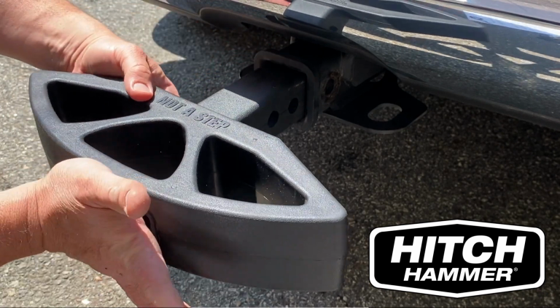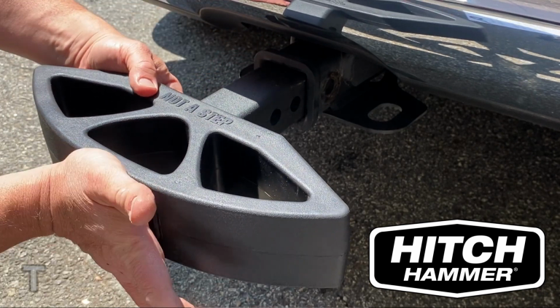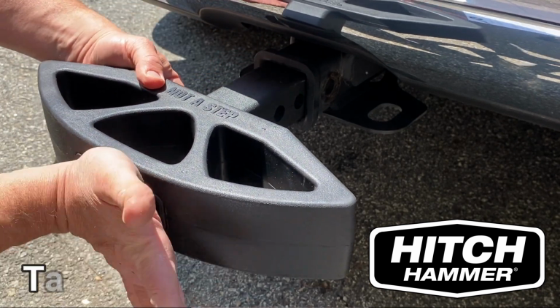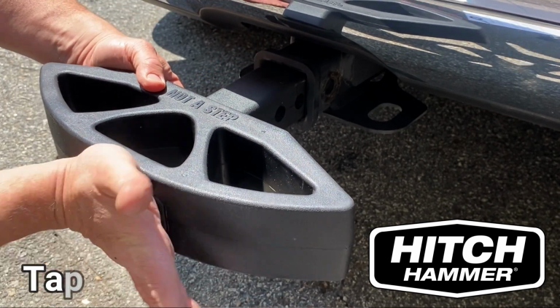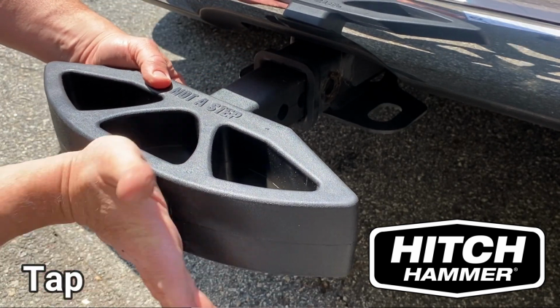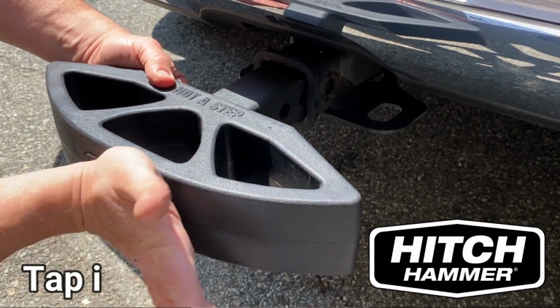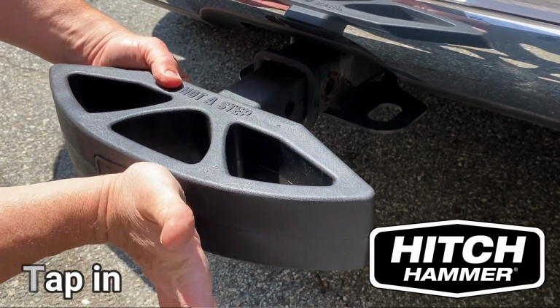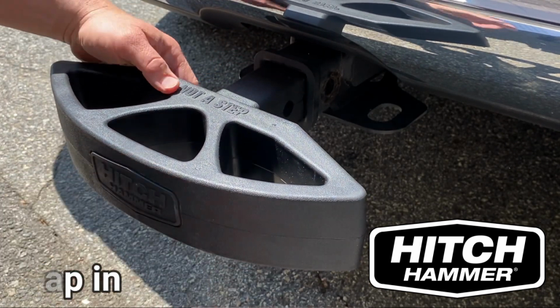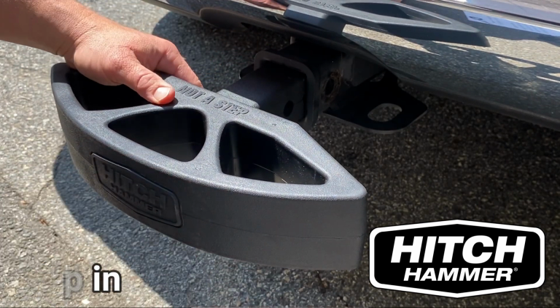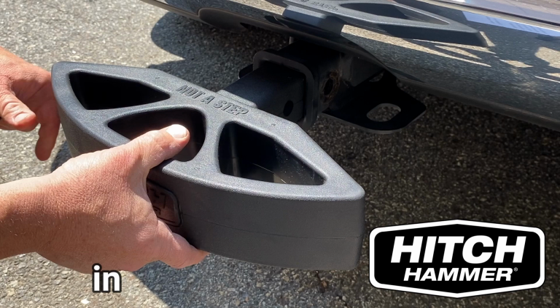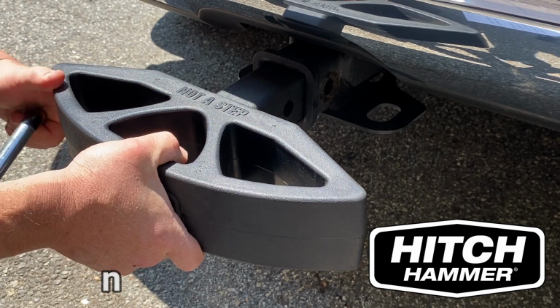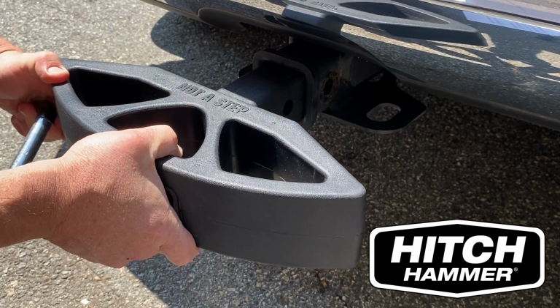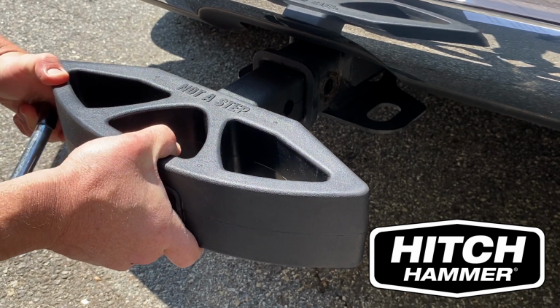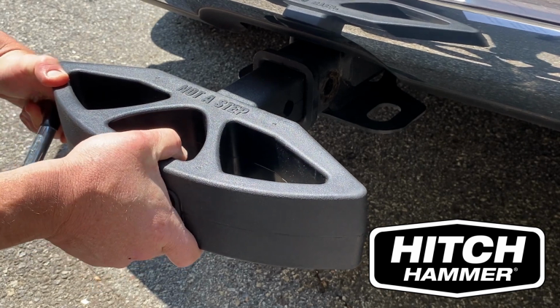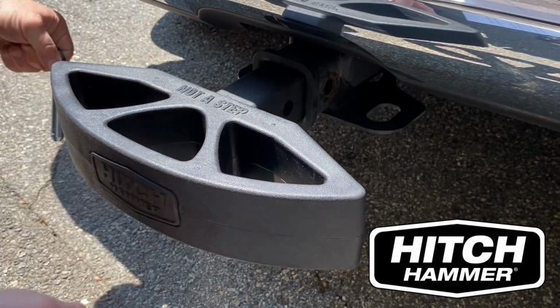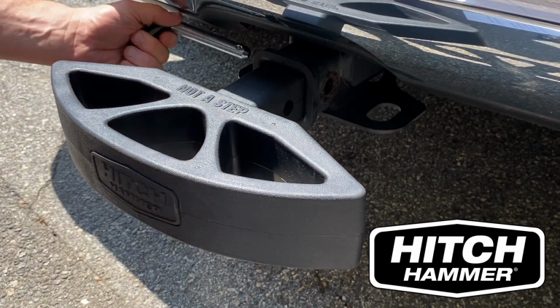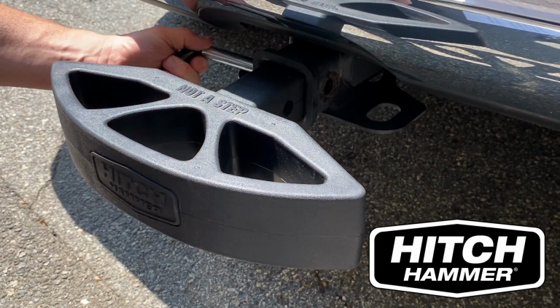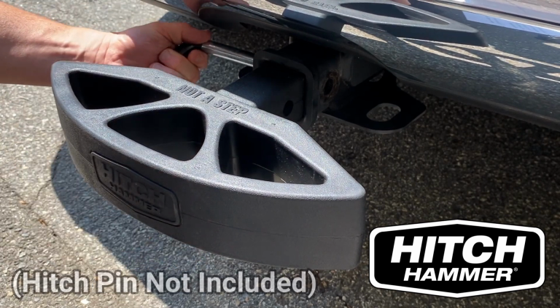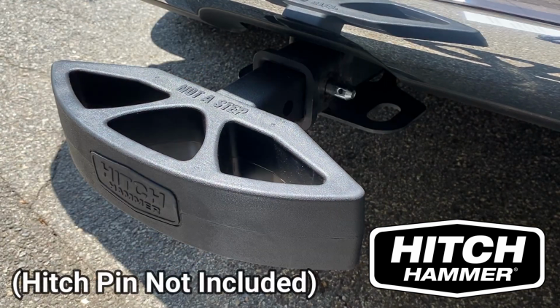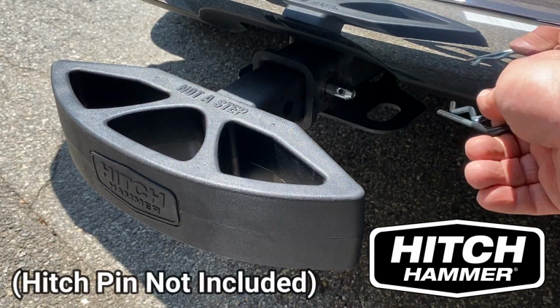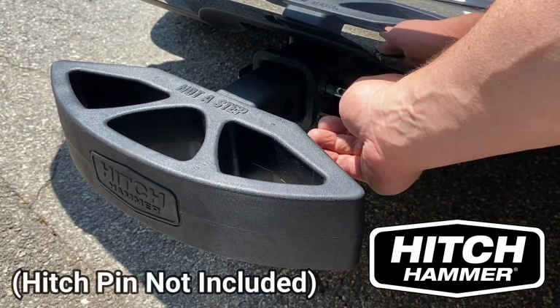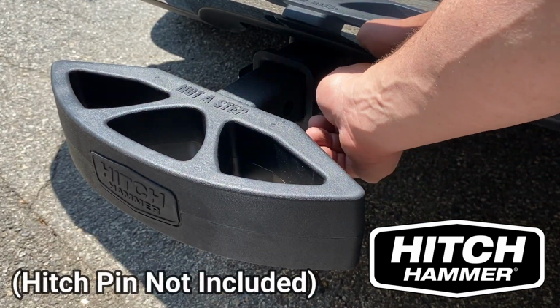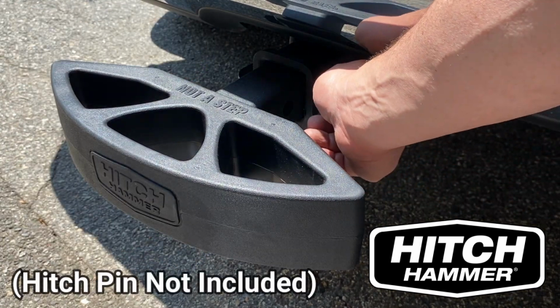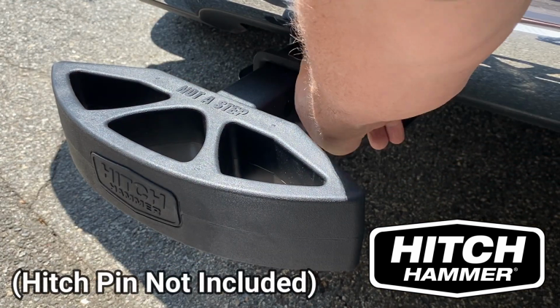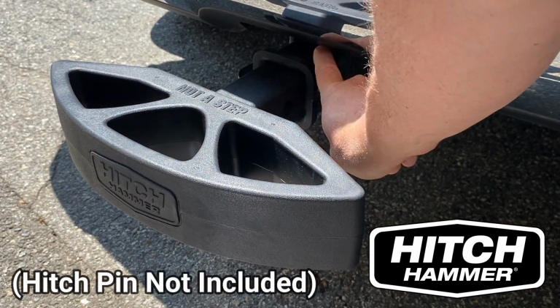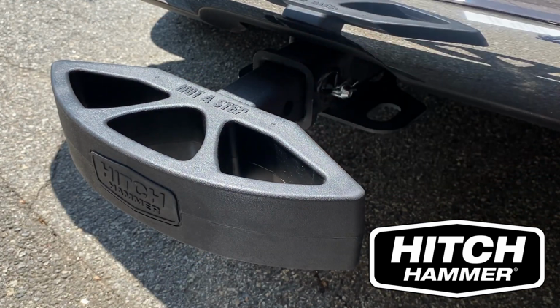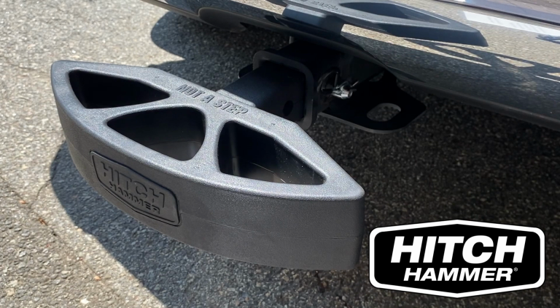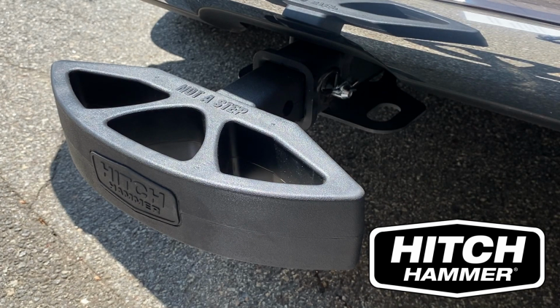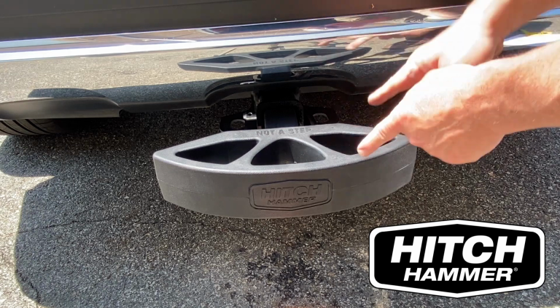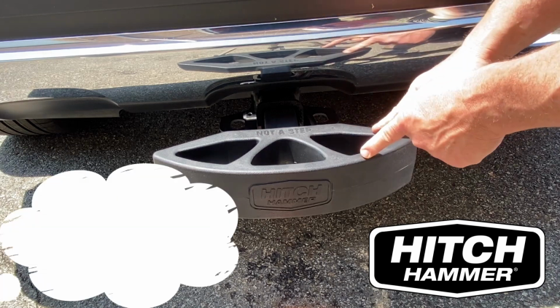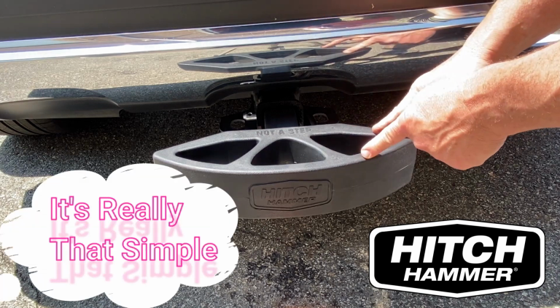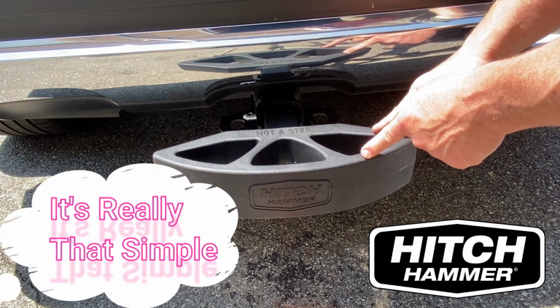Please note, the Hitch Hammer was designed to fit snug. Adjust and secure with the hitch pin. It's really that simple.